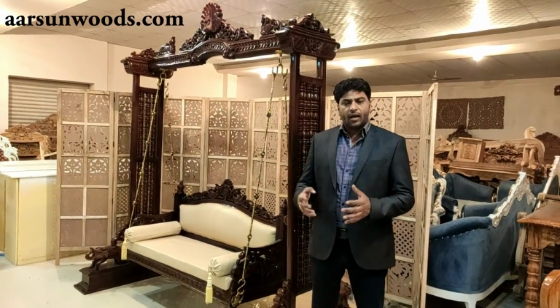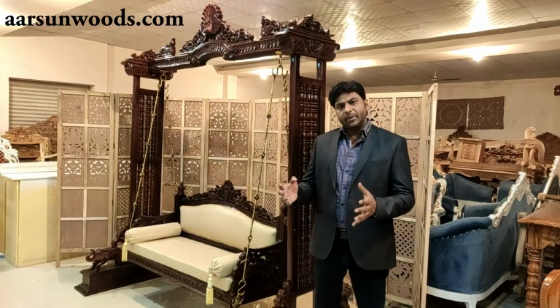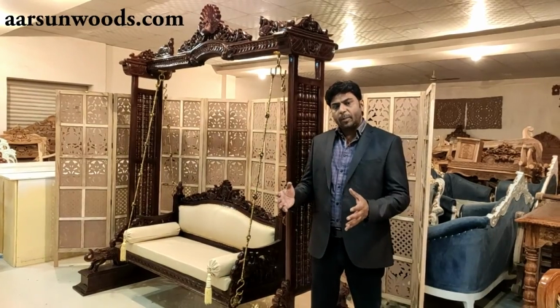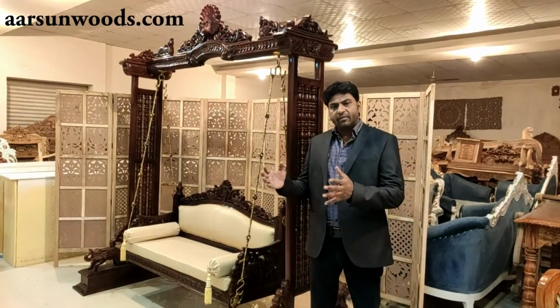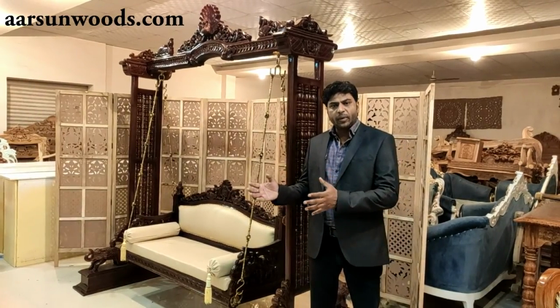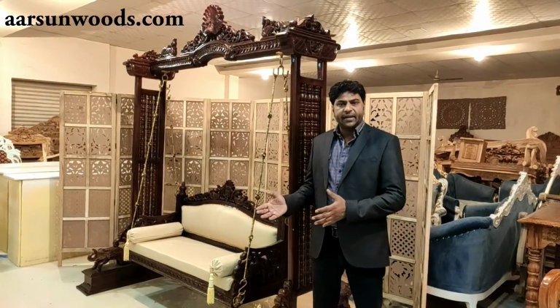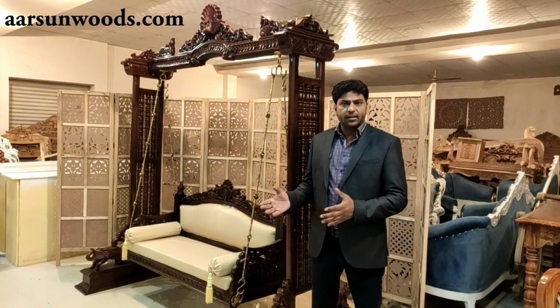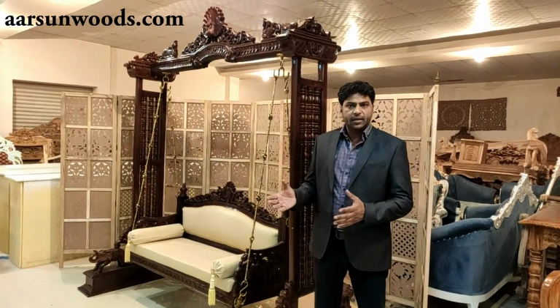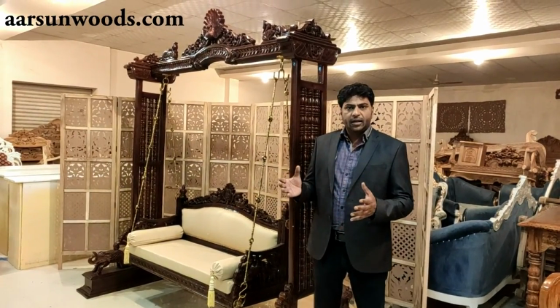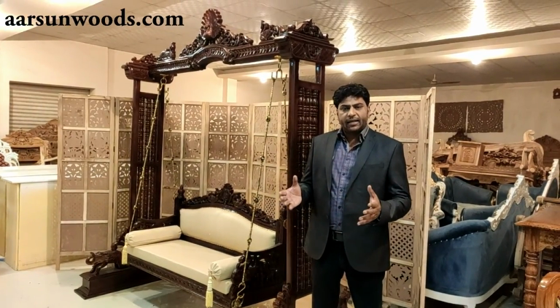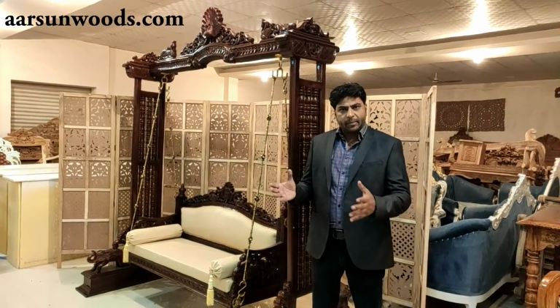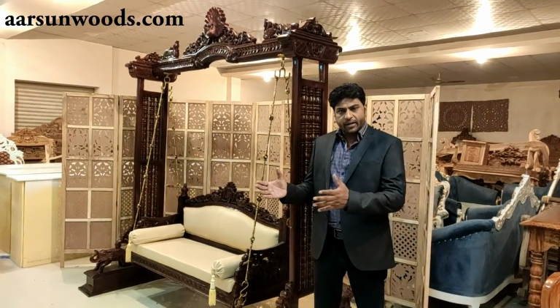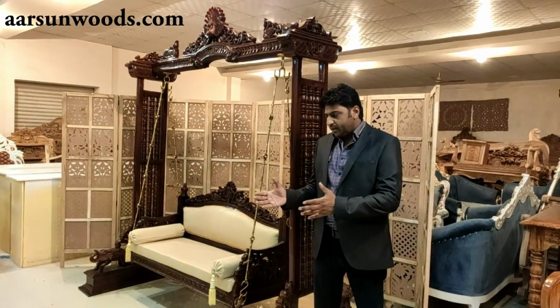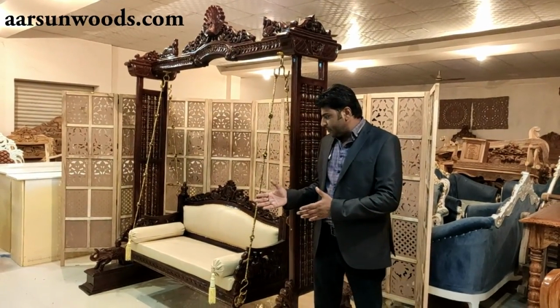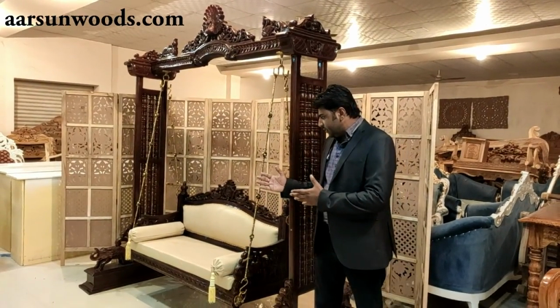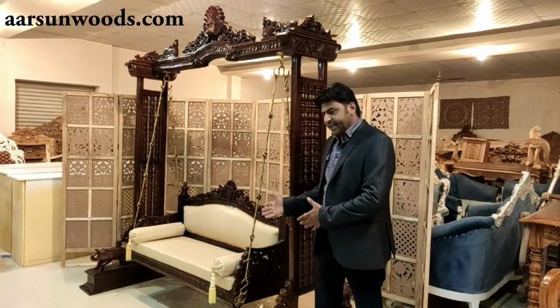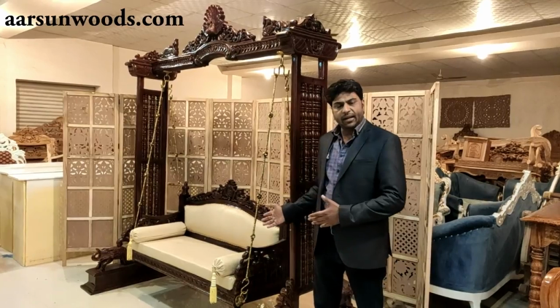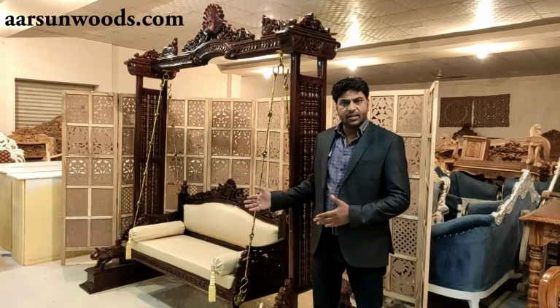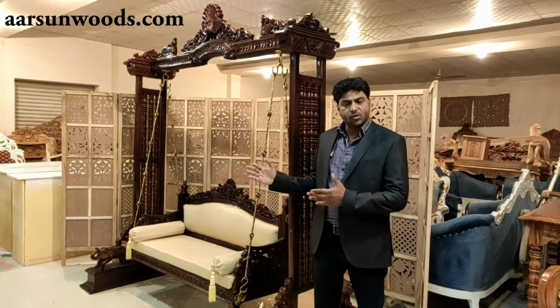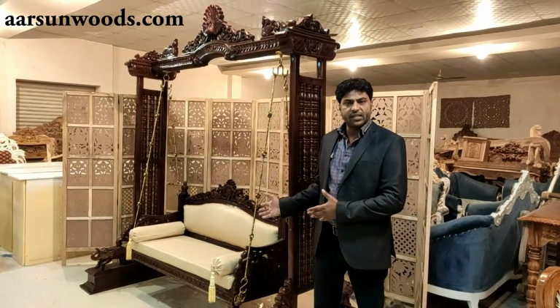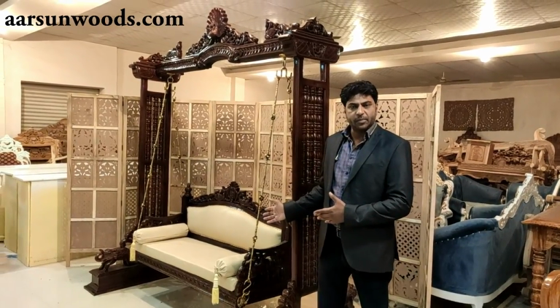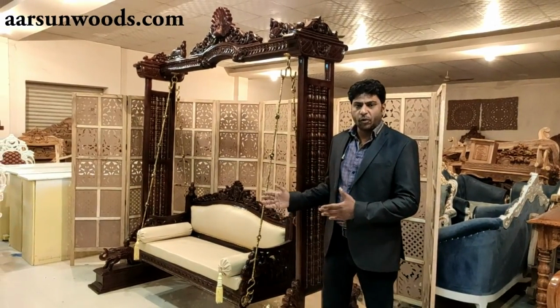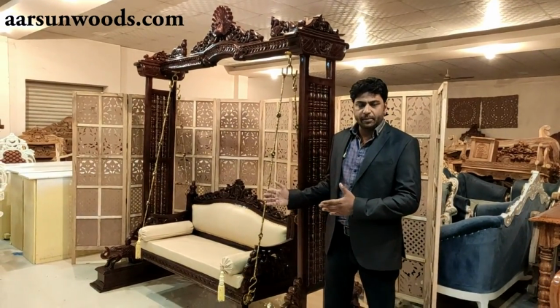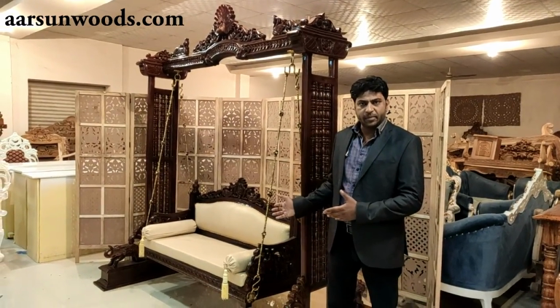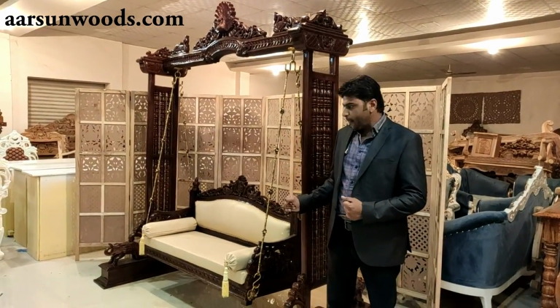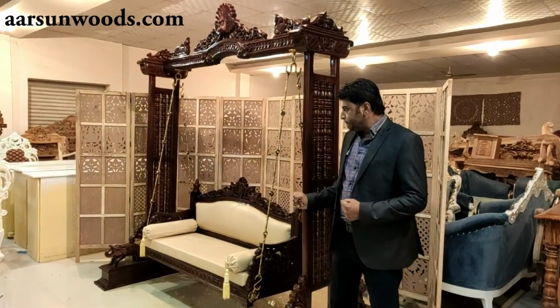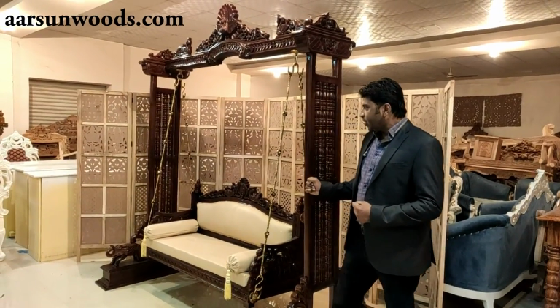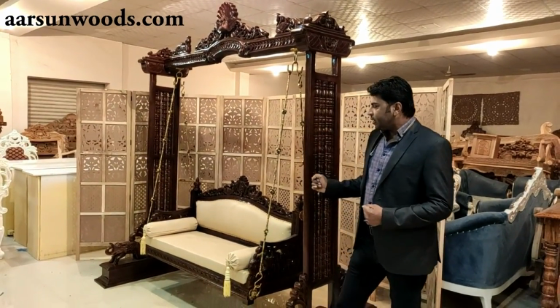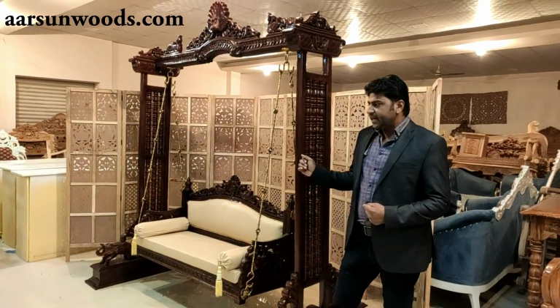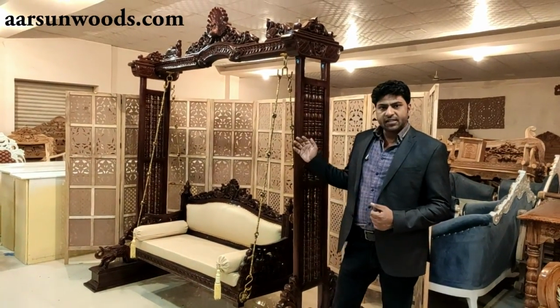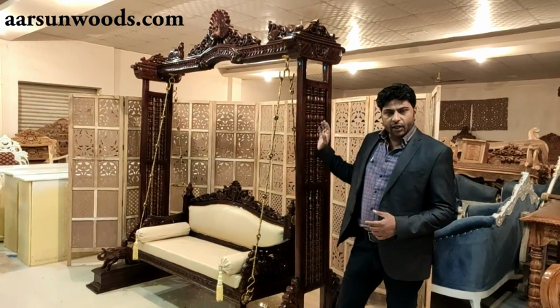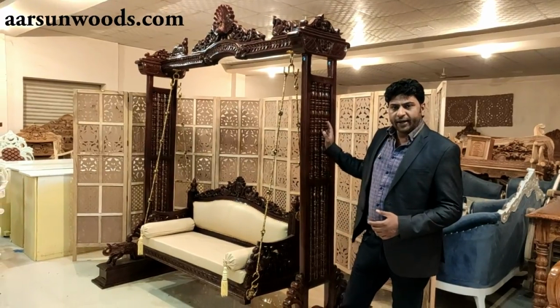You can use it with your living room set as a separate seat, and also as a standalone item.